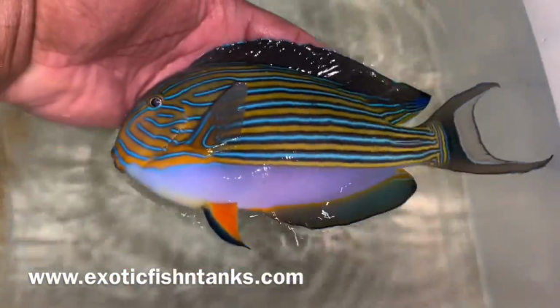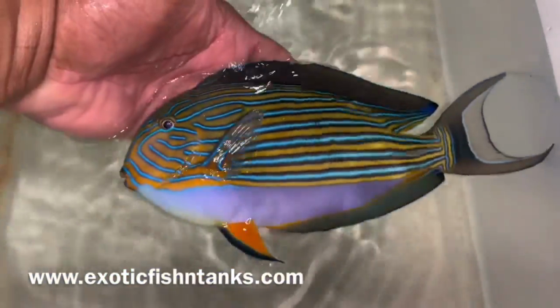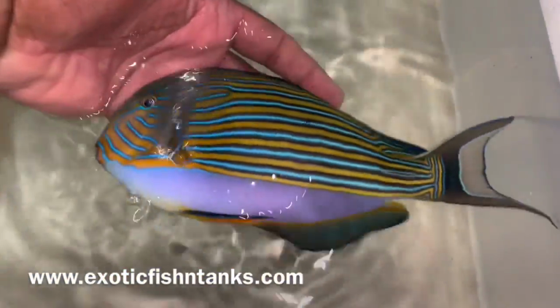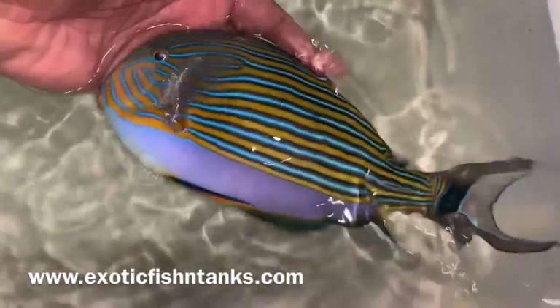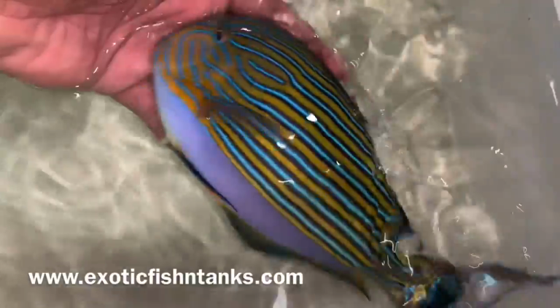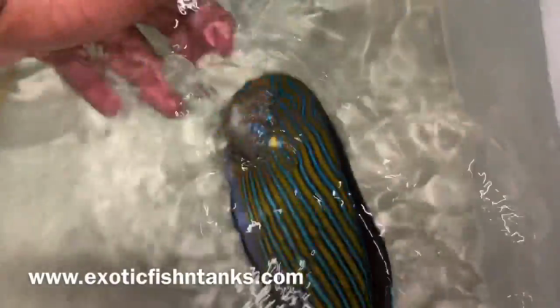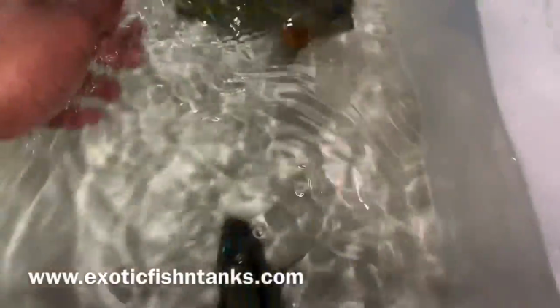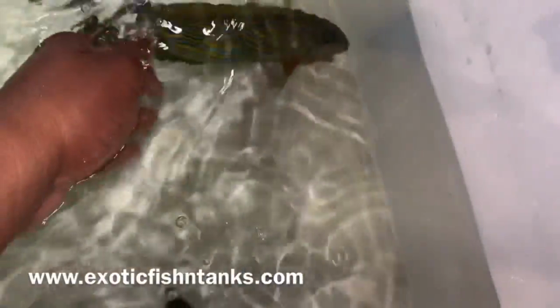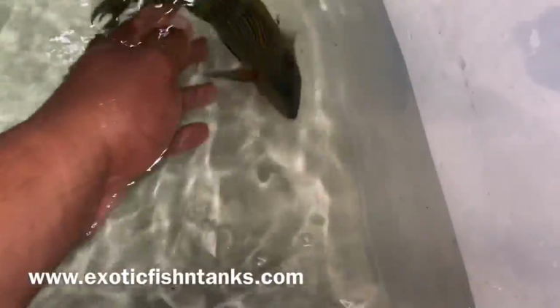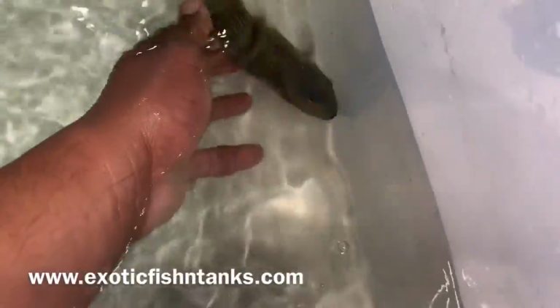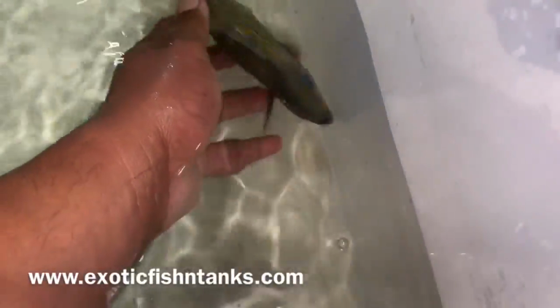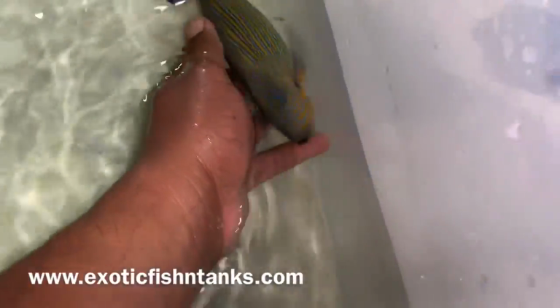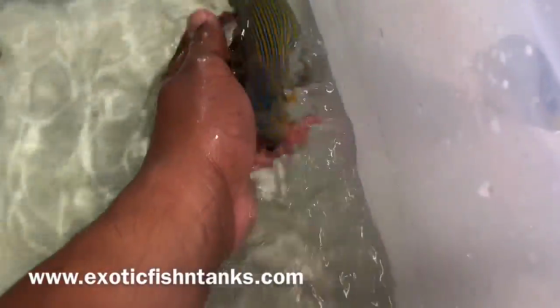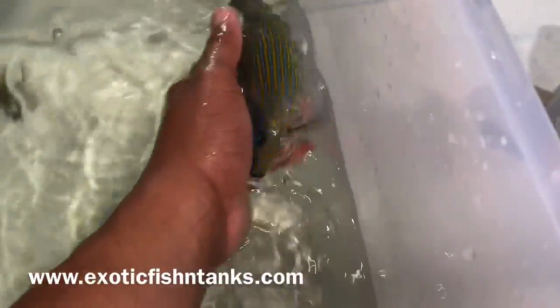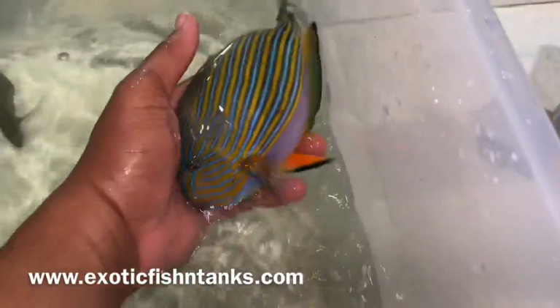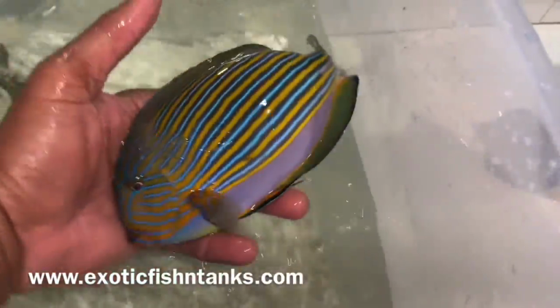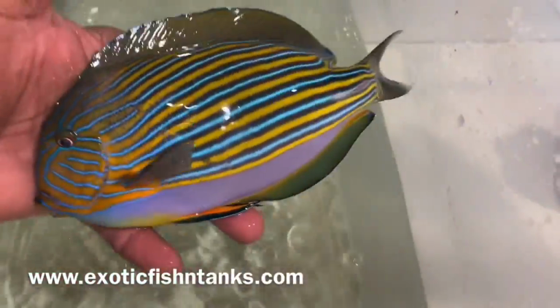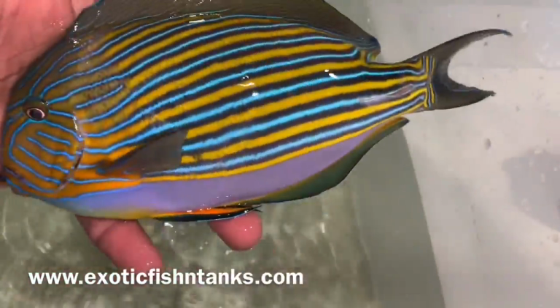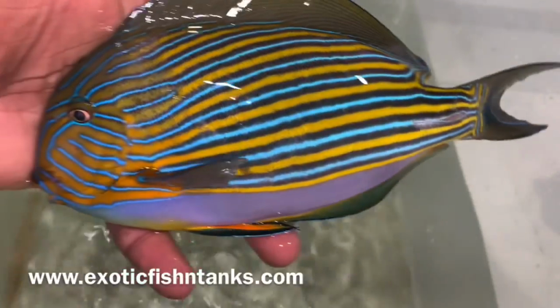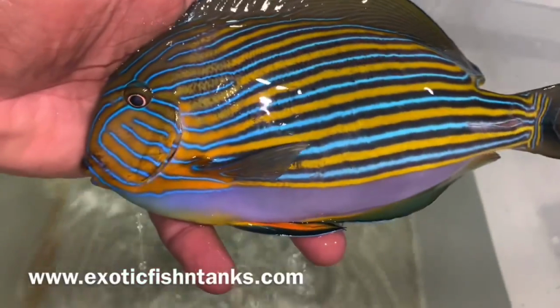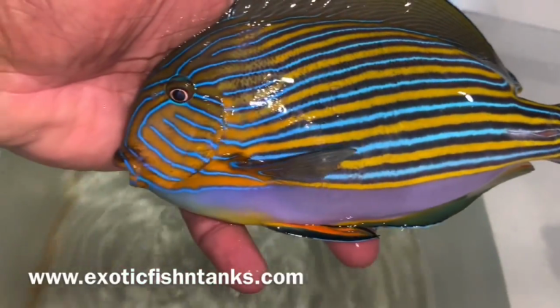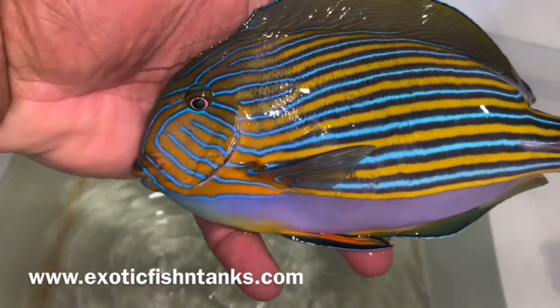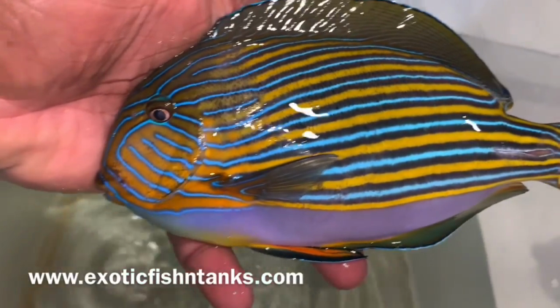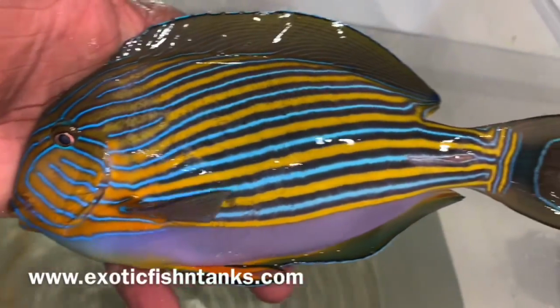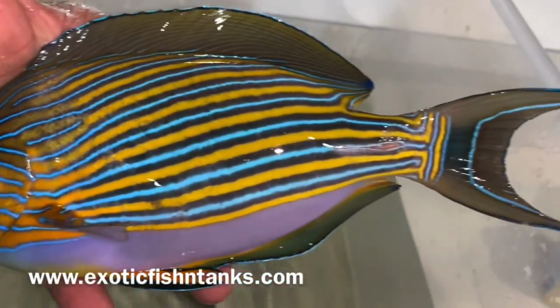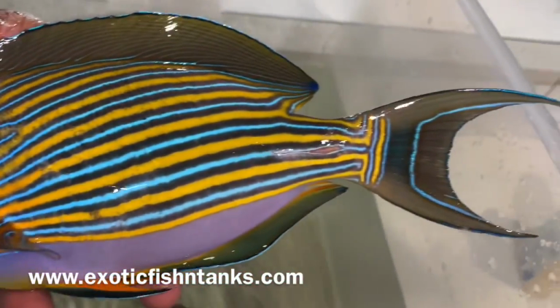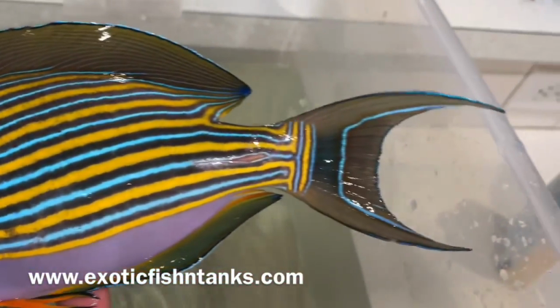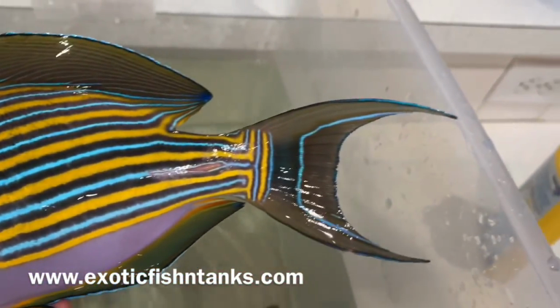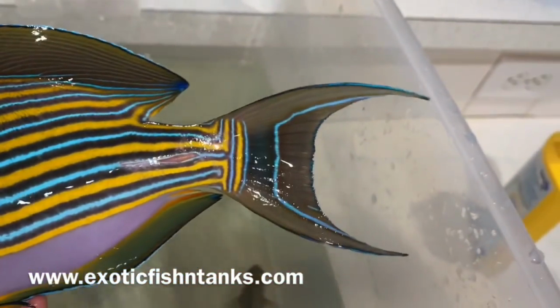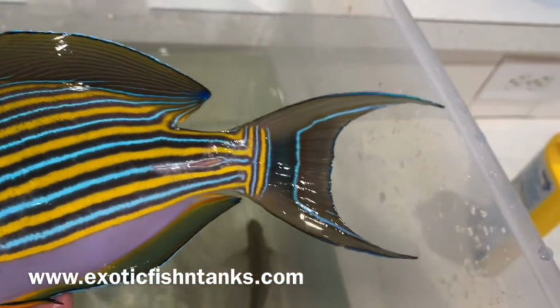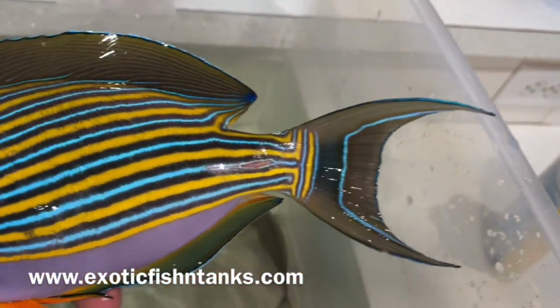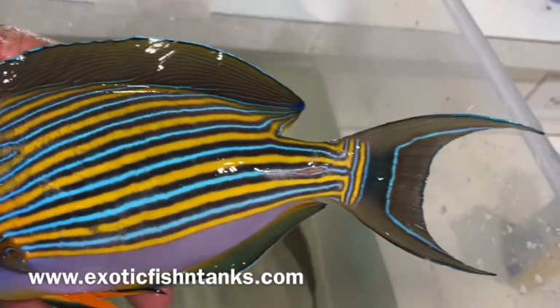Eight and a half inches — look at that. And let's see if the other one will cooperate. Another perfect specimen with the streamers.